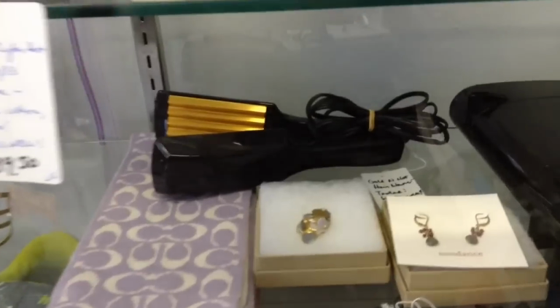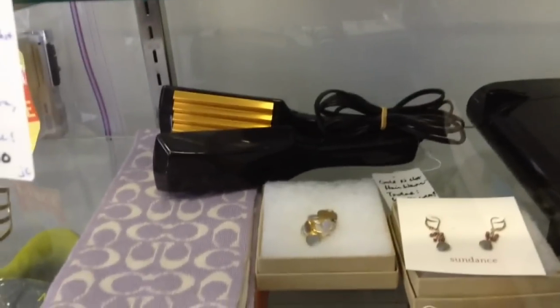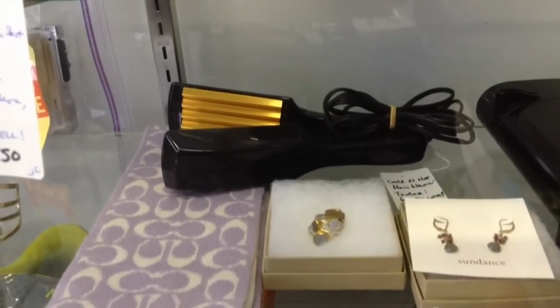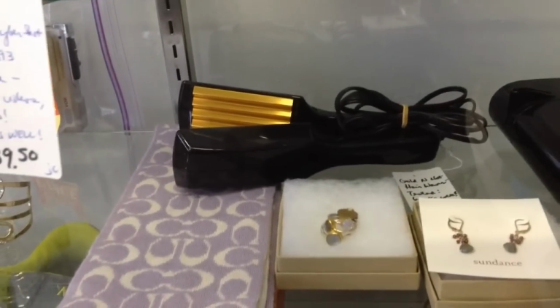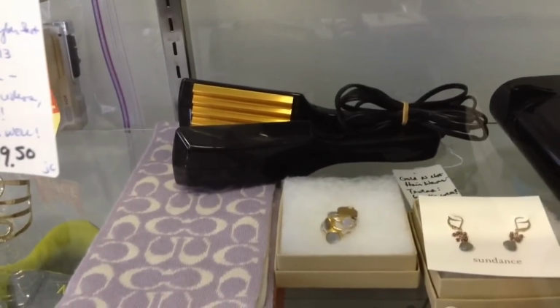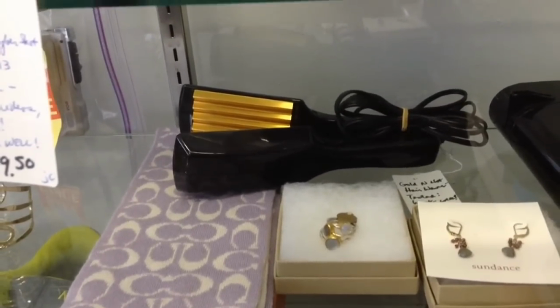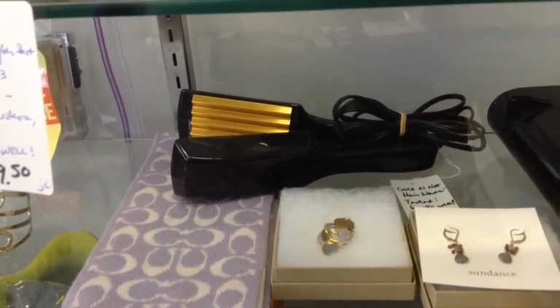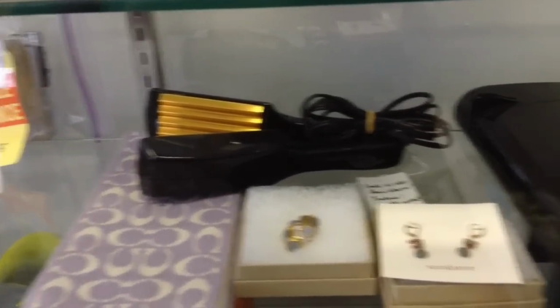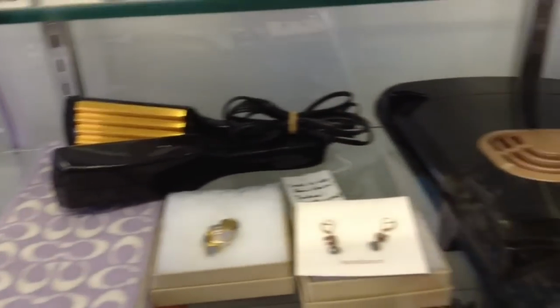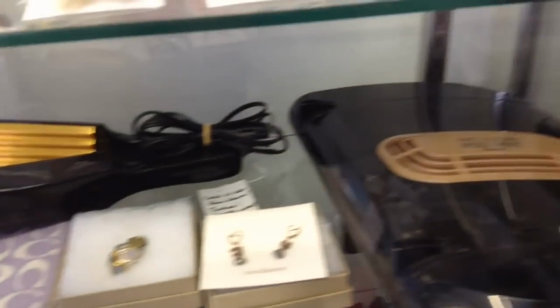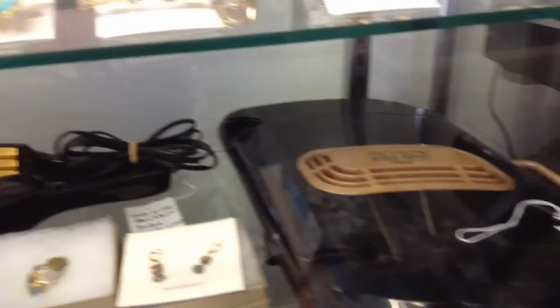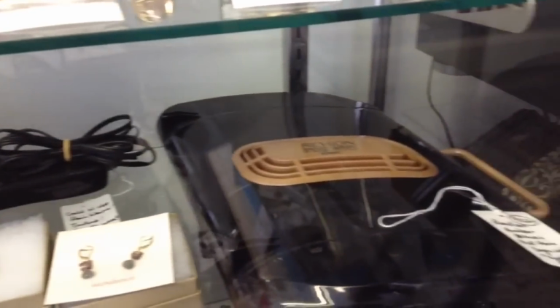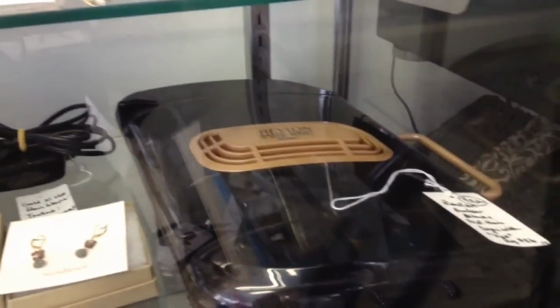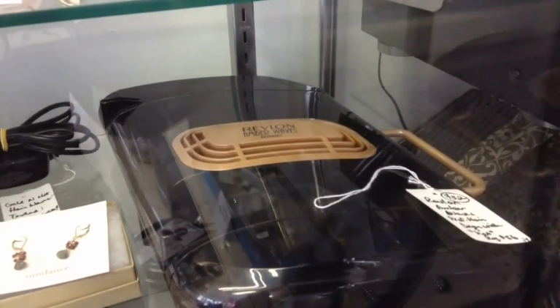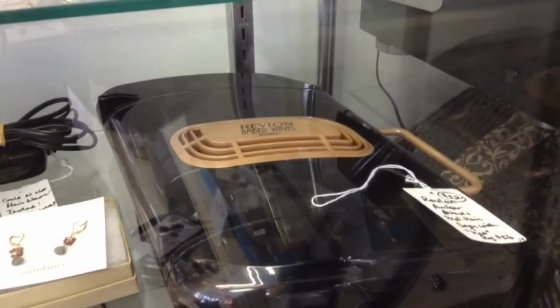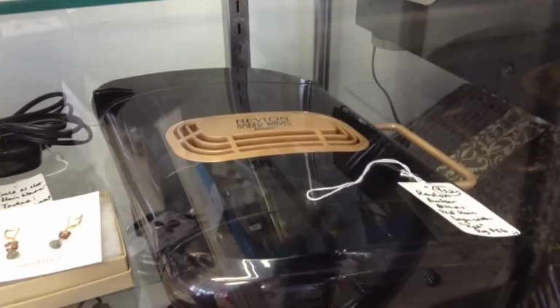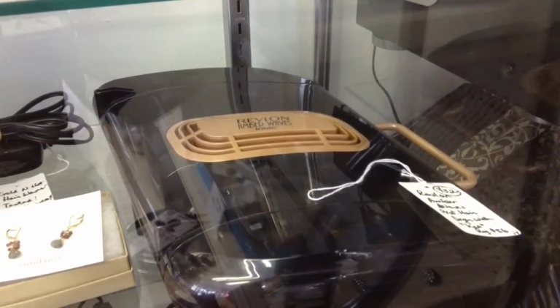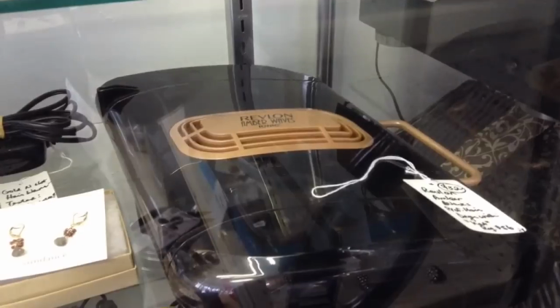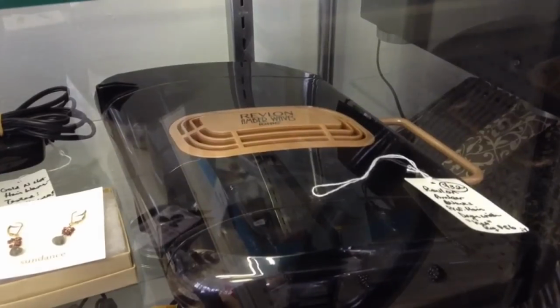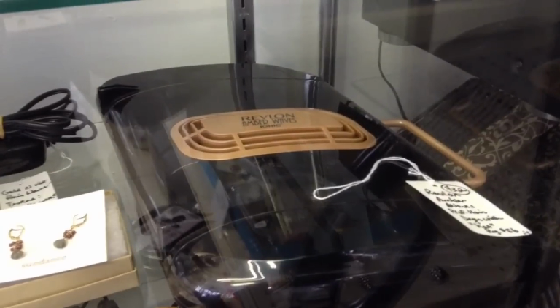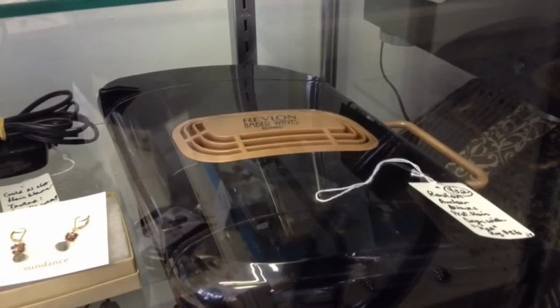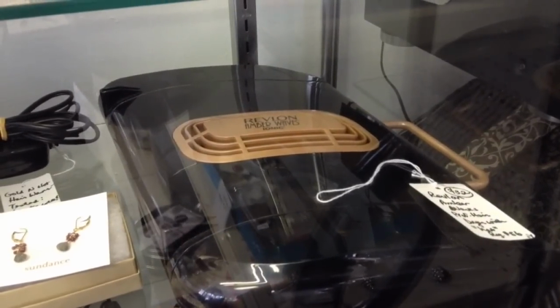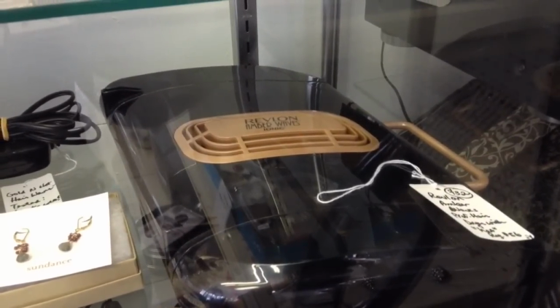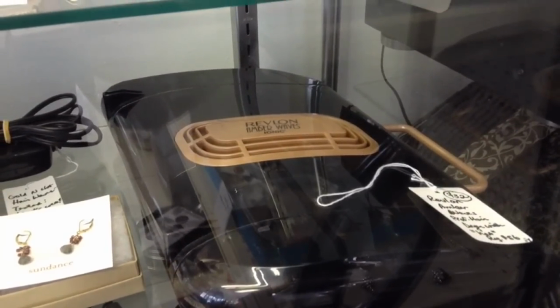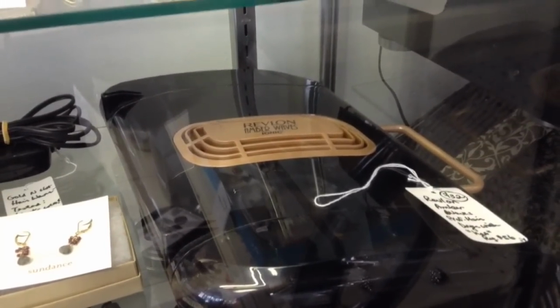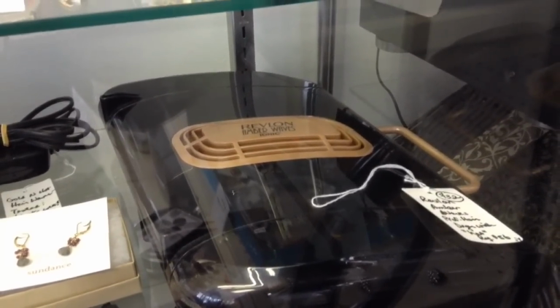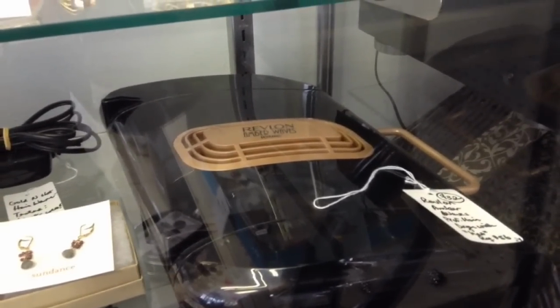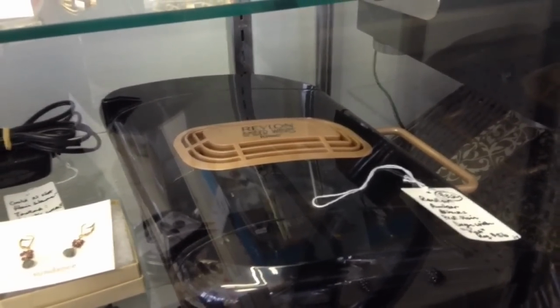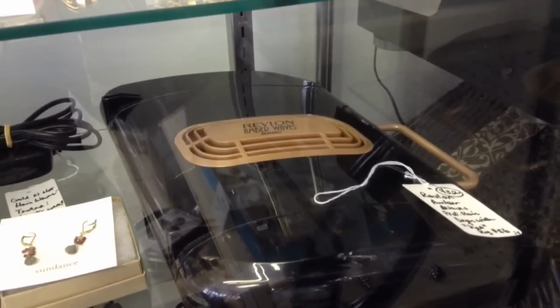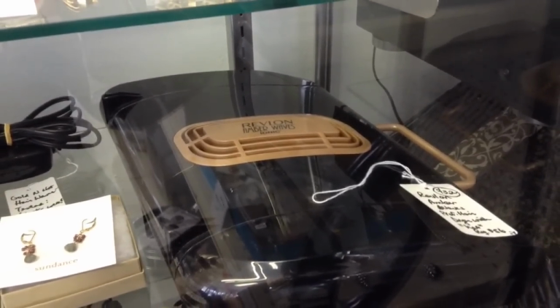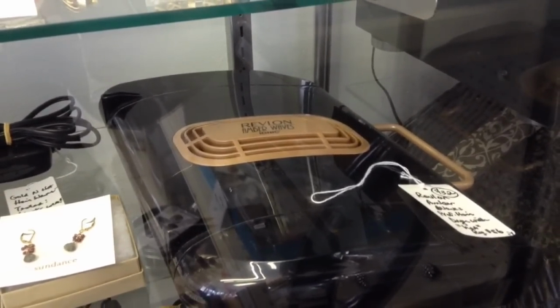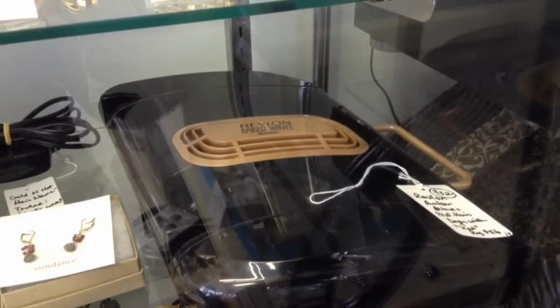There's a Golden Hot hair waver. And then lastly, a Revlon Amber Waves professional hairdryer — it's got that hood or hat that you can put on your hairdo and dry your hair.